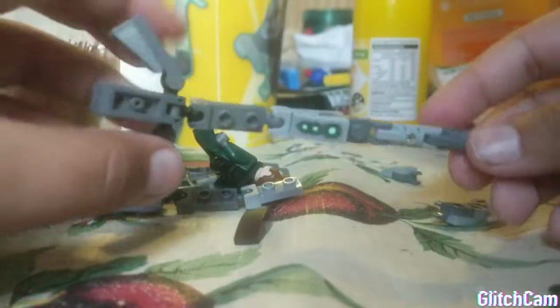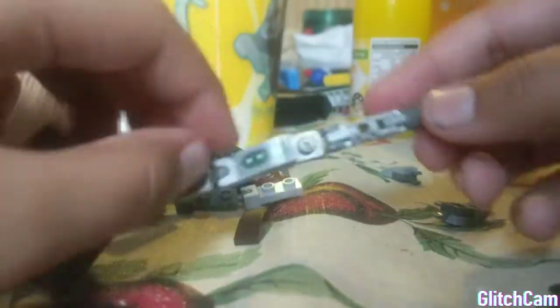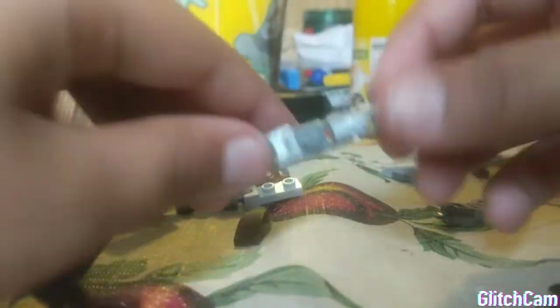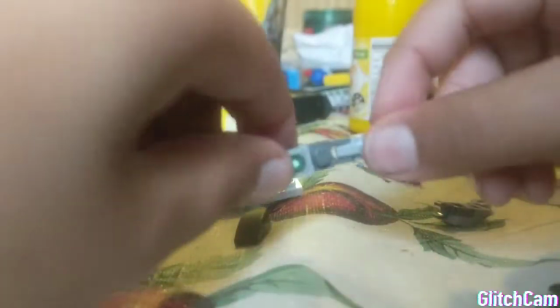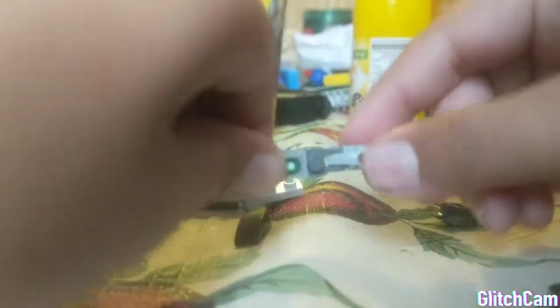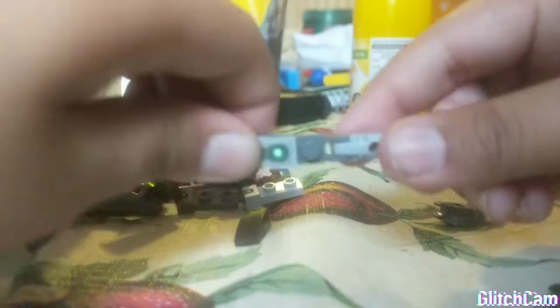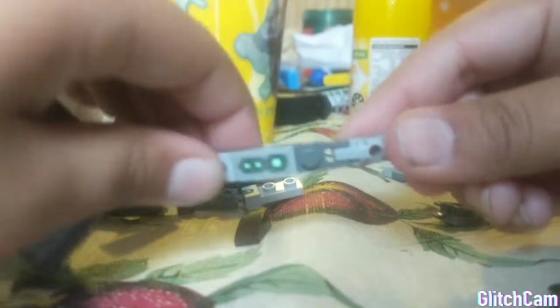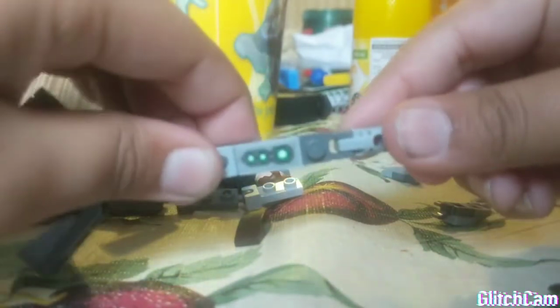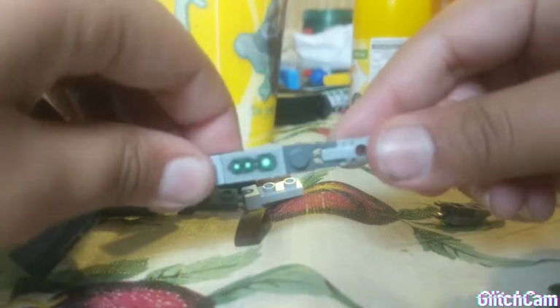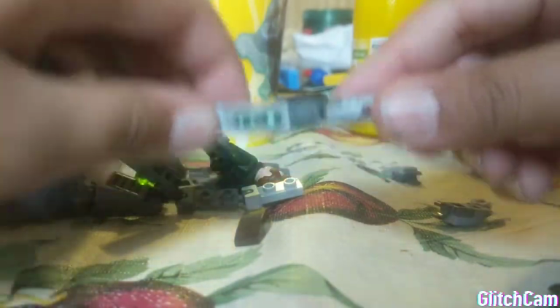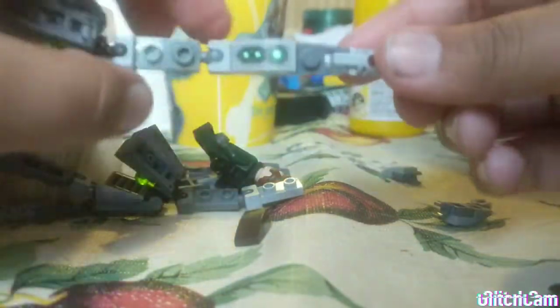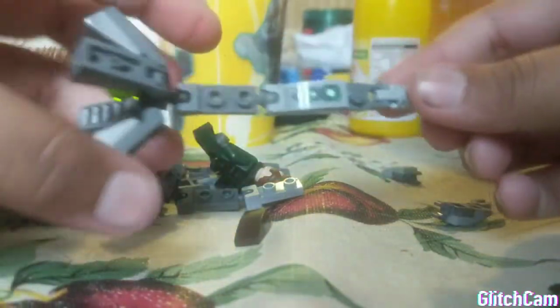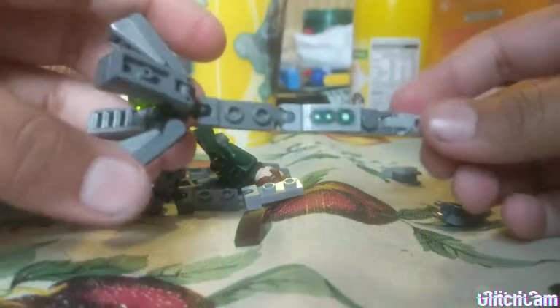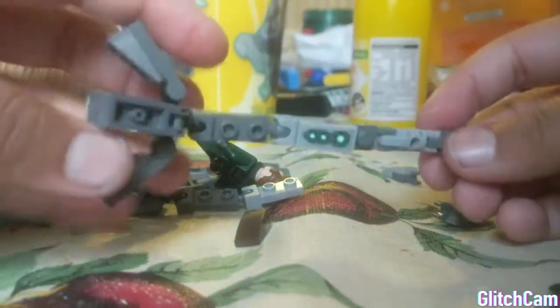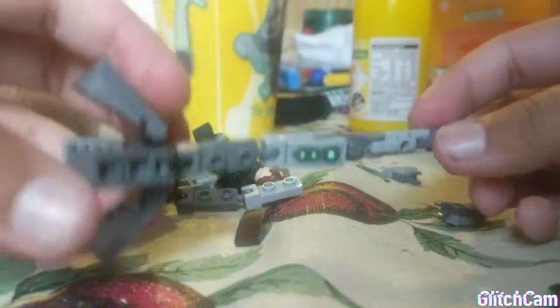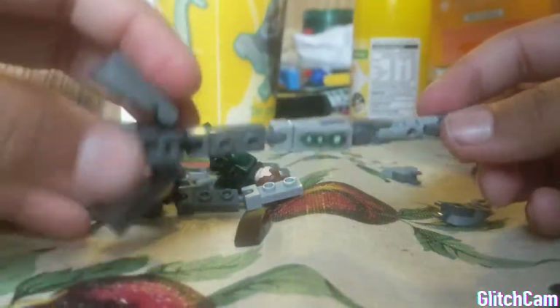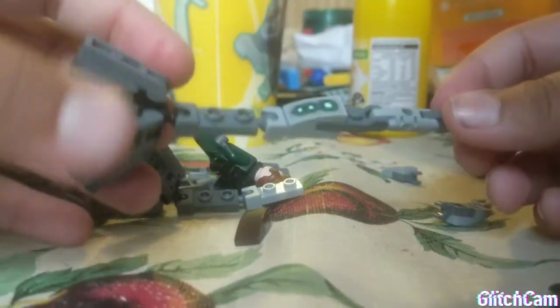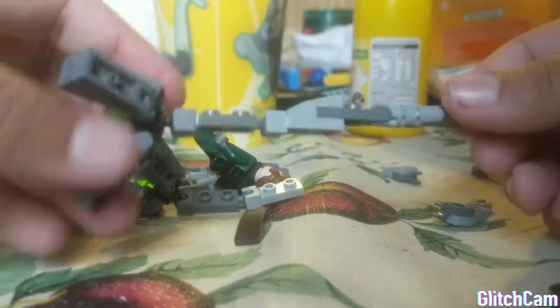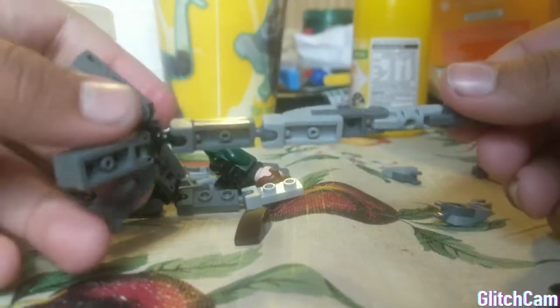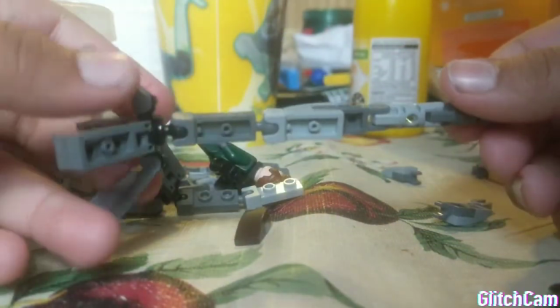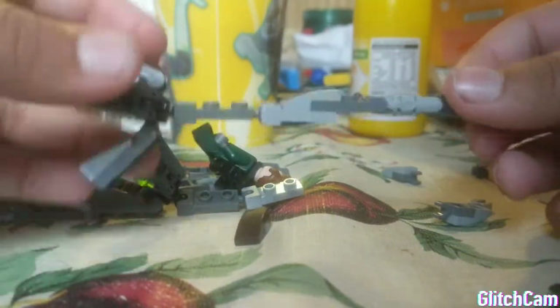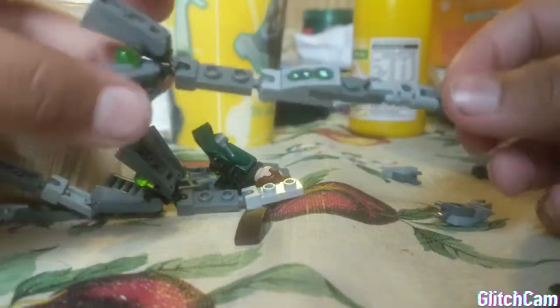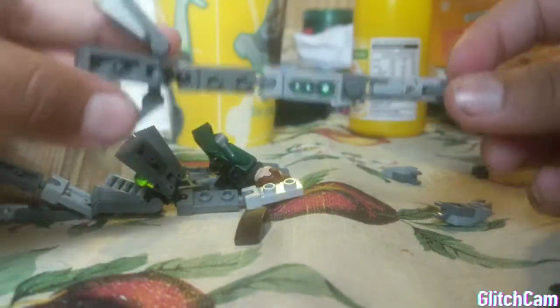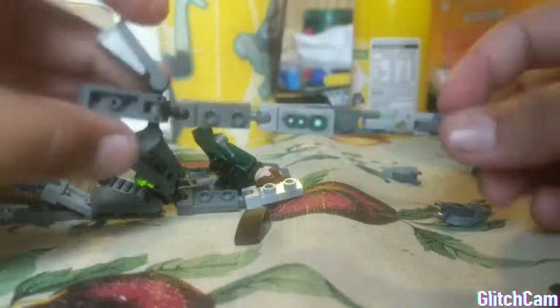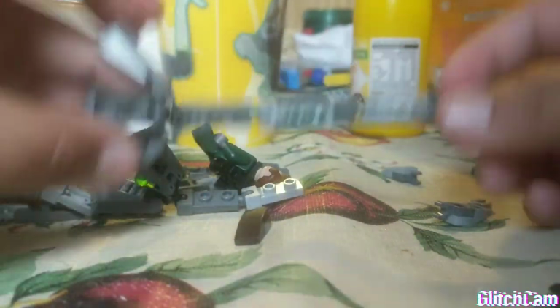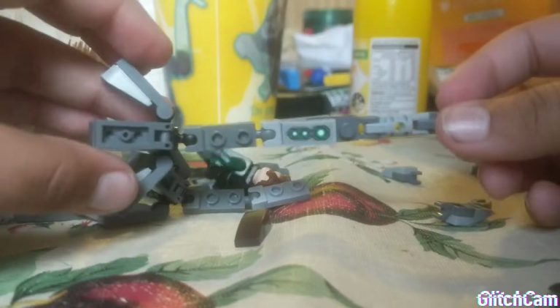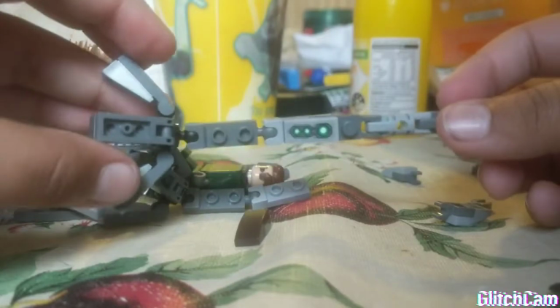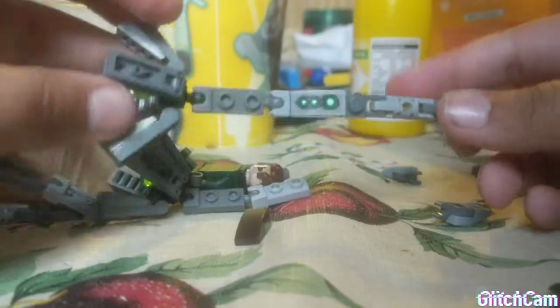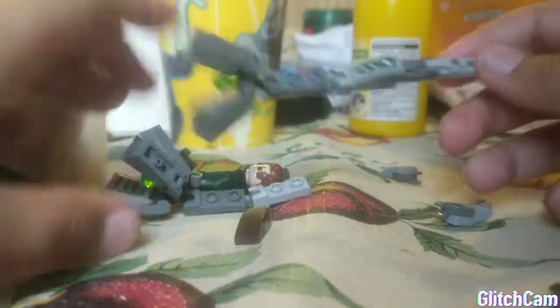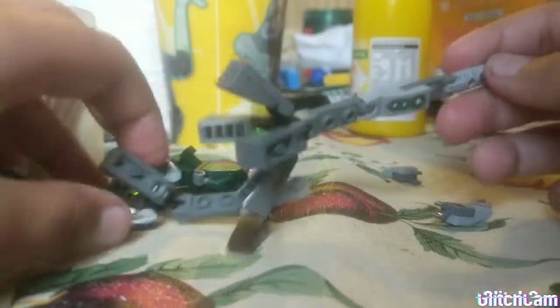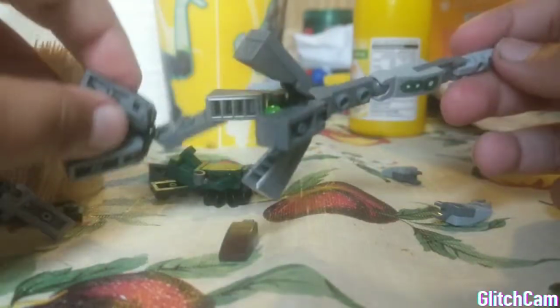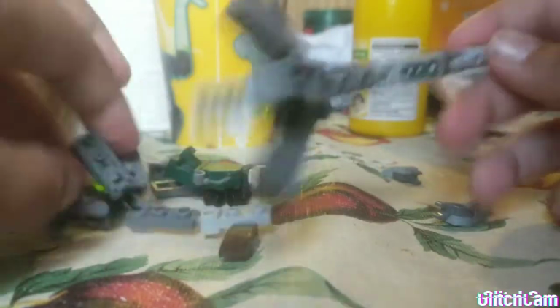Now you have a better Doc Oc leg. You have to do this four times with the four legs — I'm going to do another time lapse.